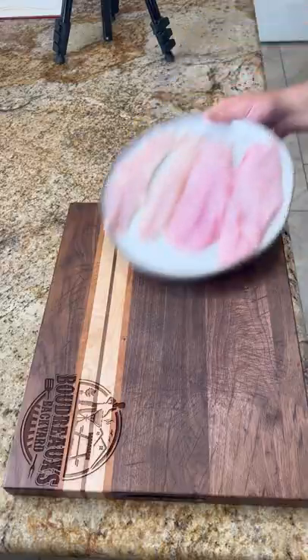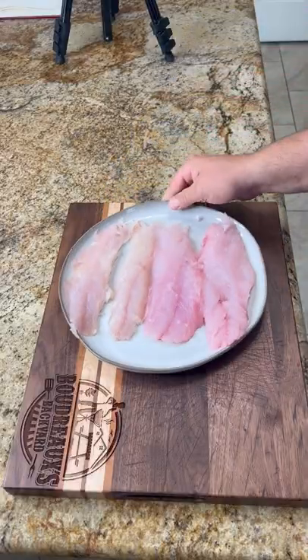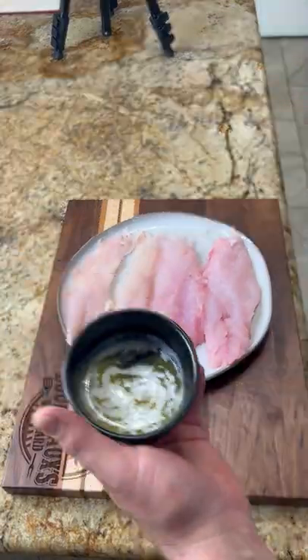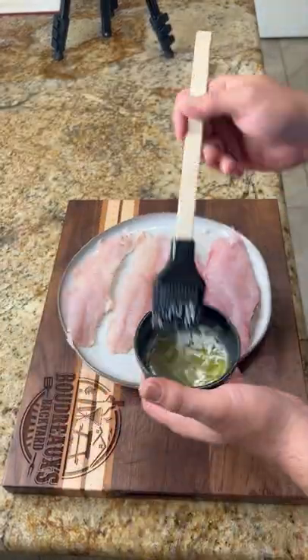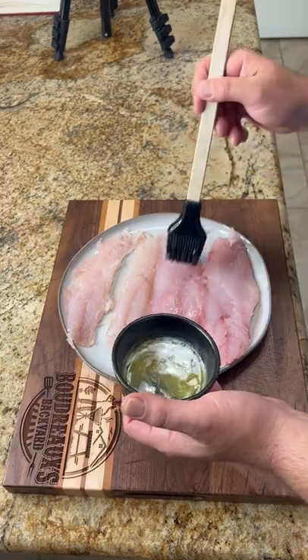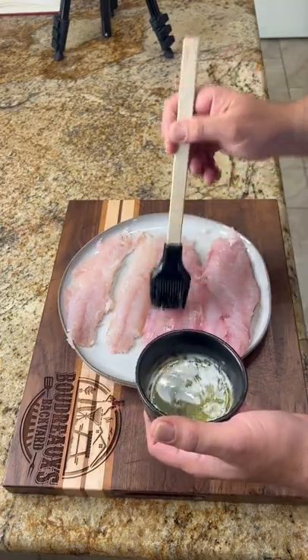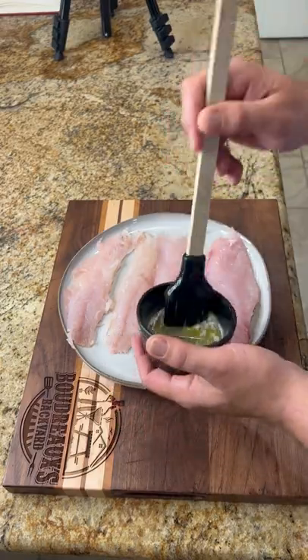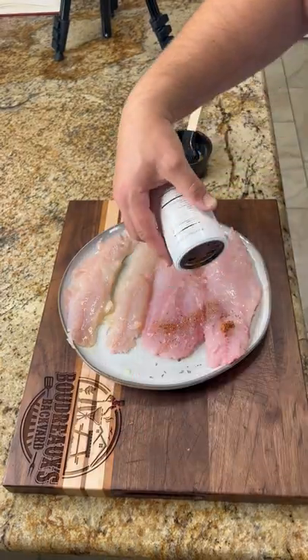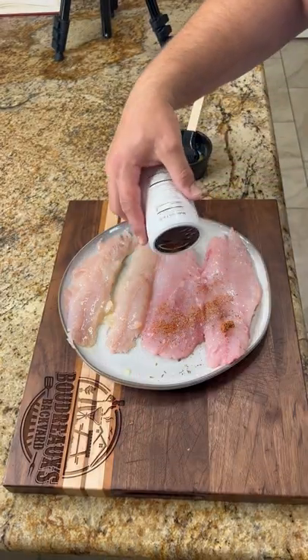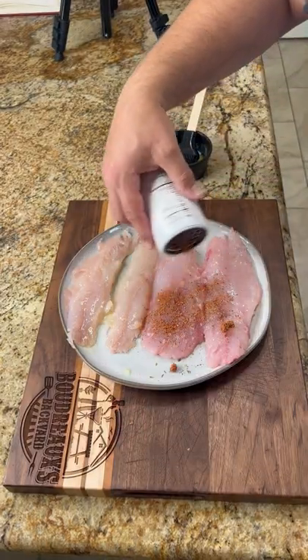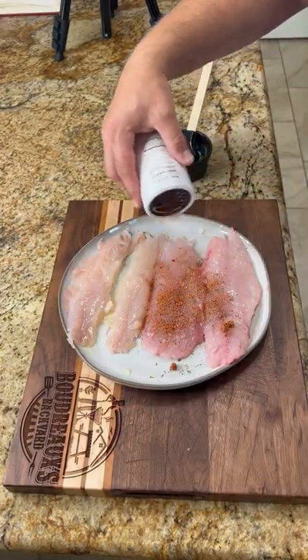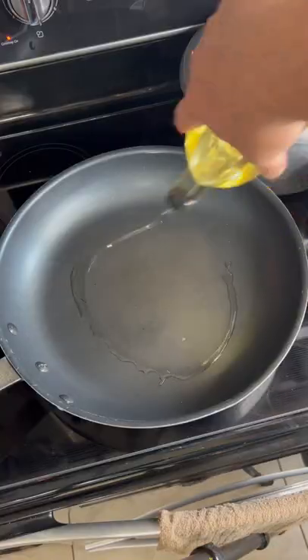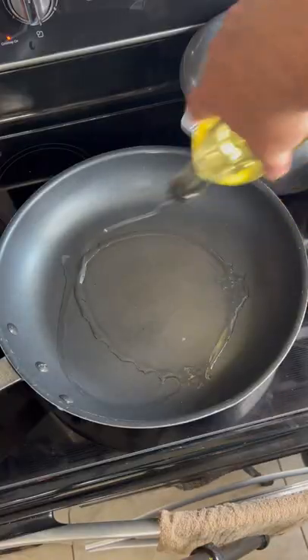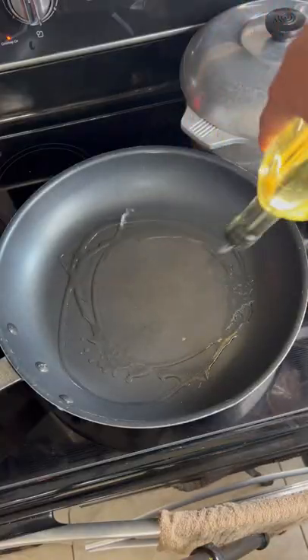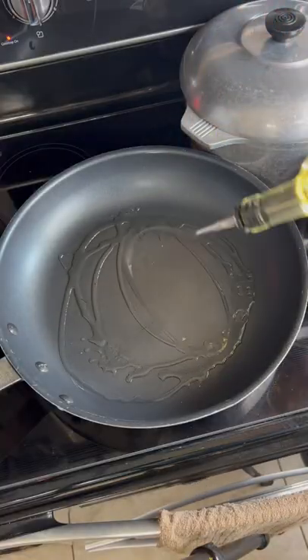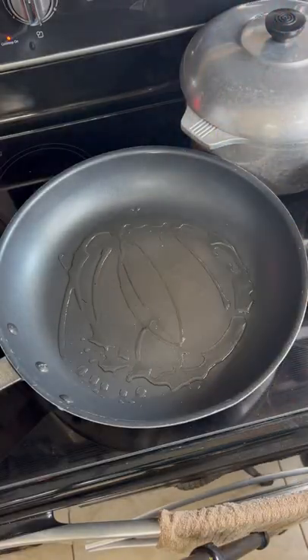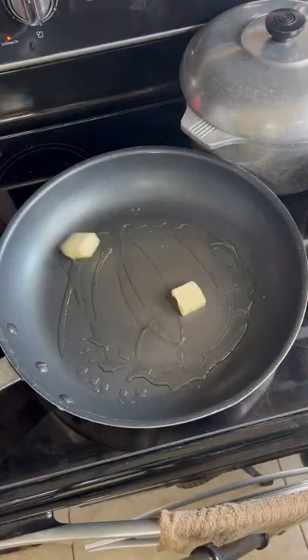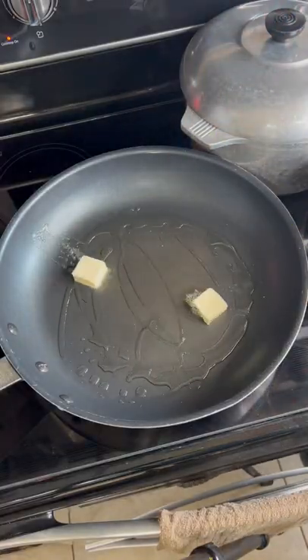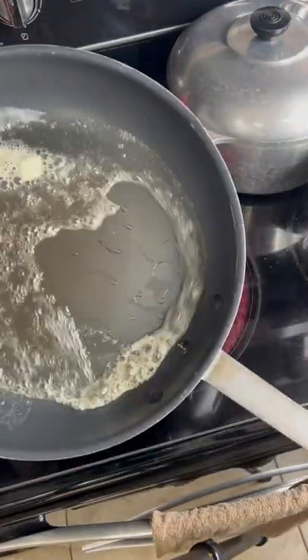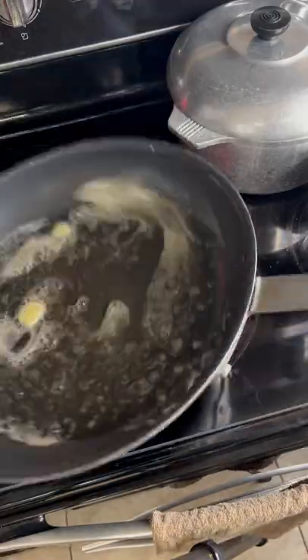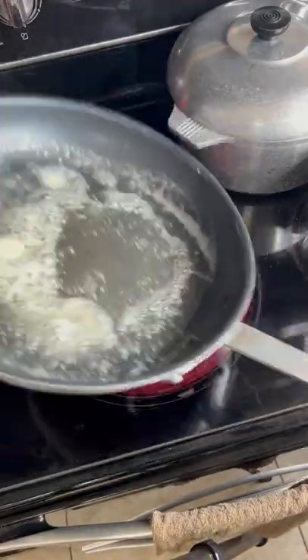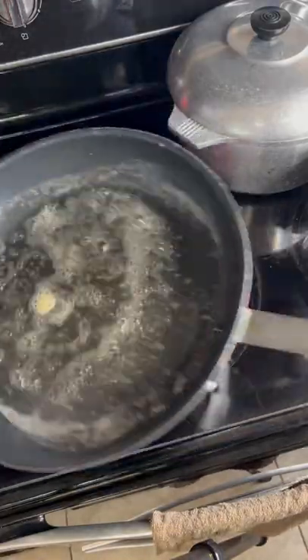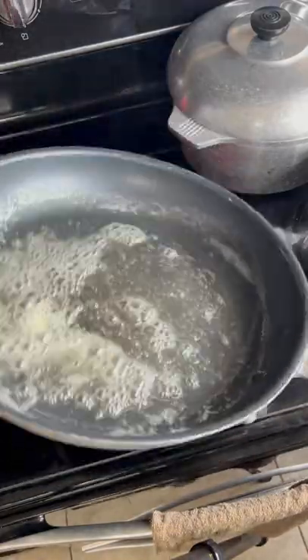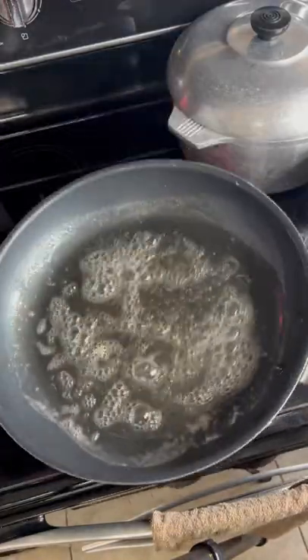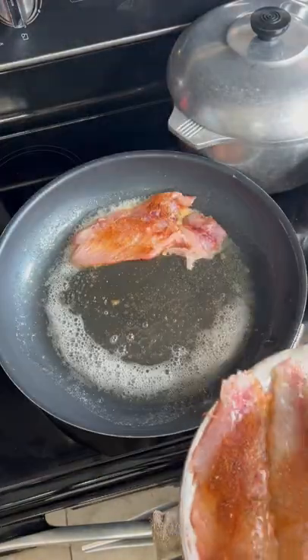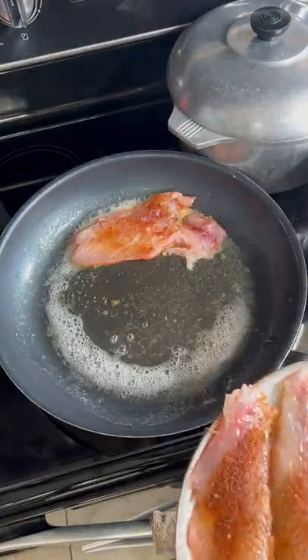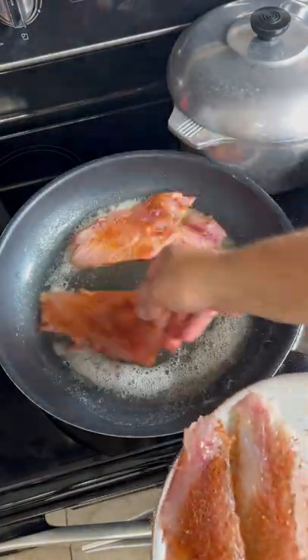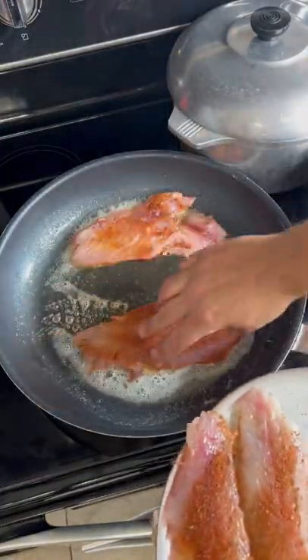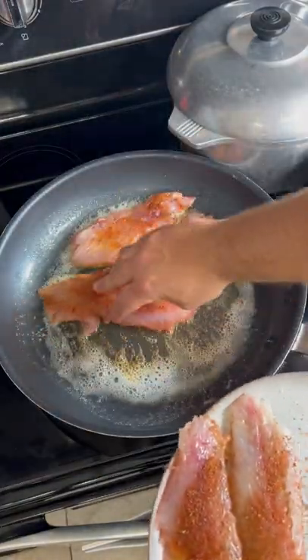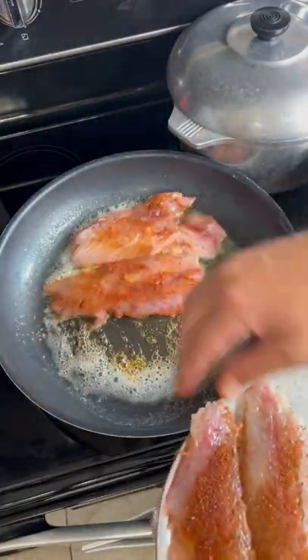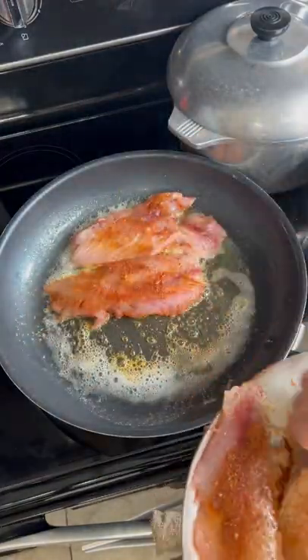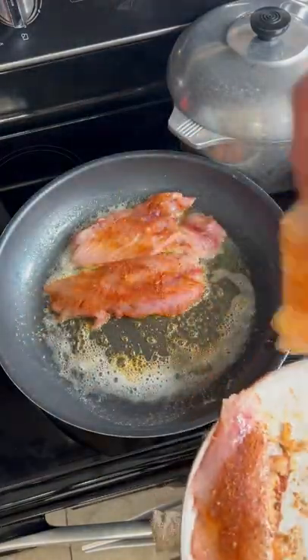Get whatever fresh fish you like and coat it with some melted butter. Sprinkle it heavy with some blackening seasoning. Get a pan really hot and throw in some light oil and butter. Put the belly side down and cook it till it's nice and brown.